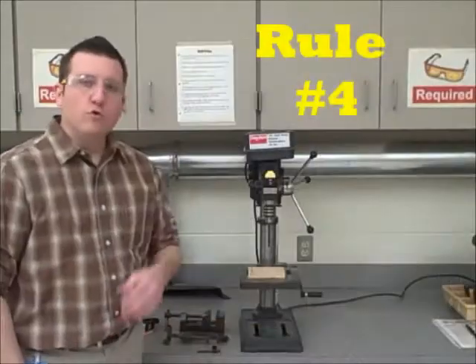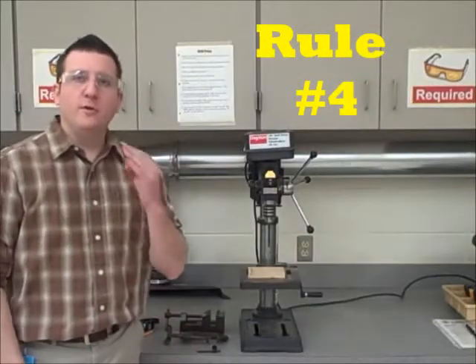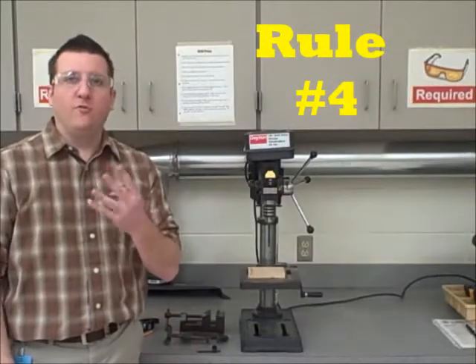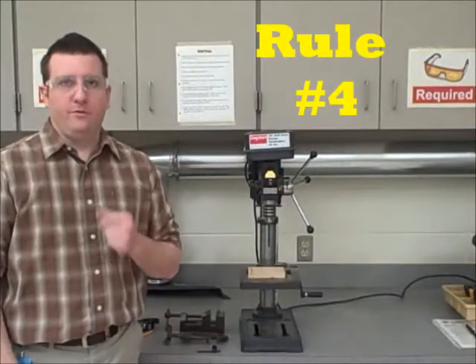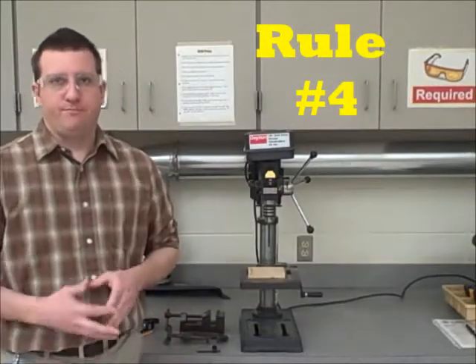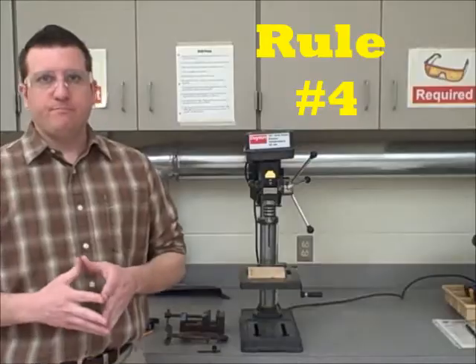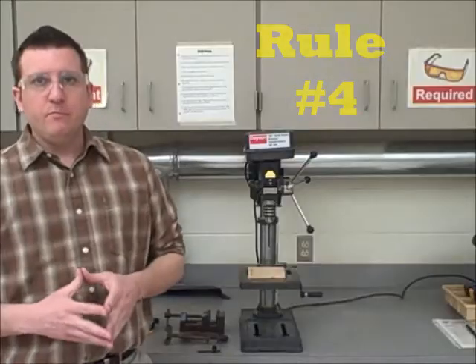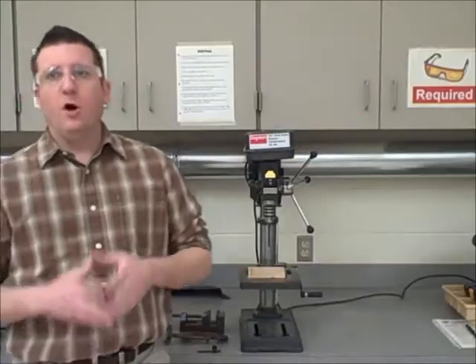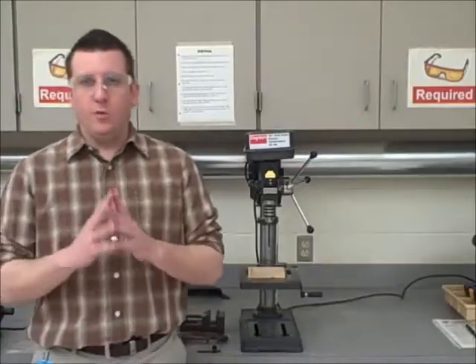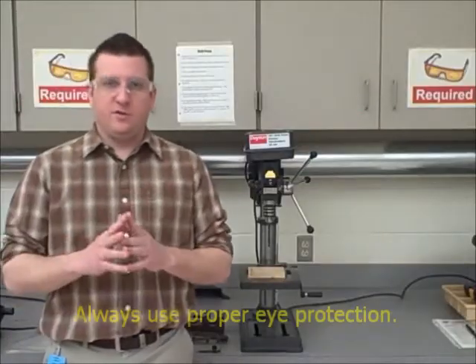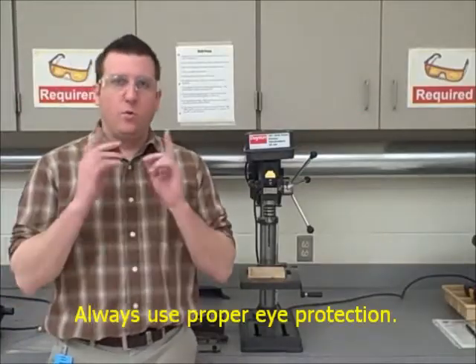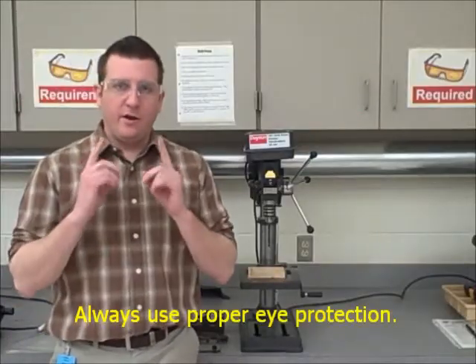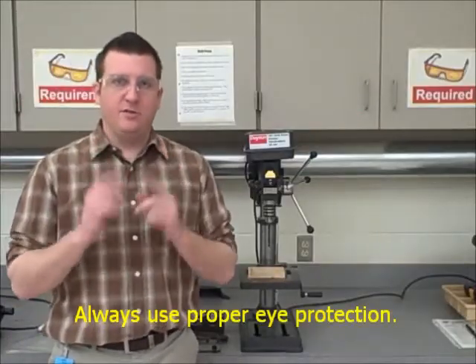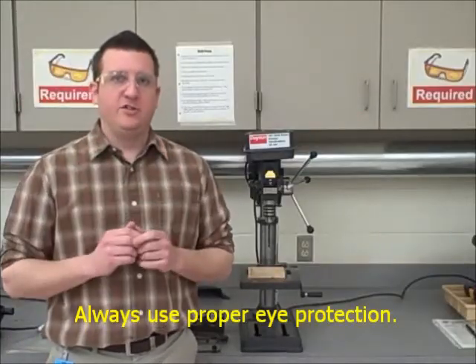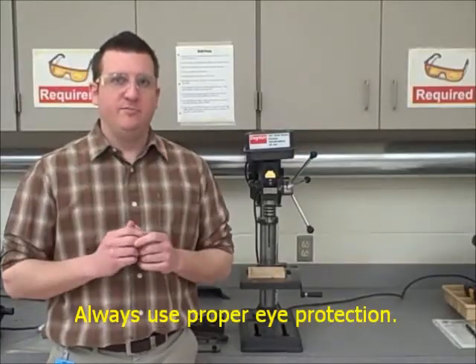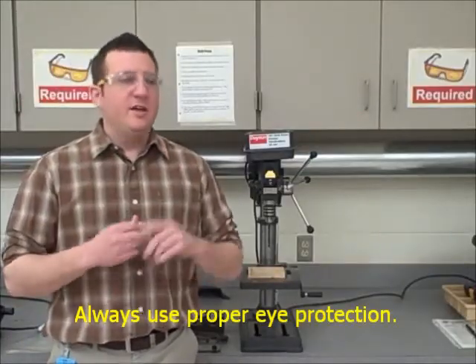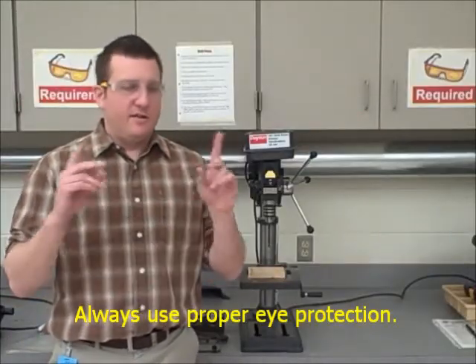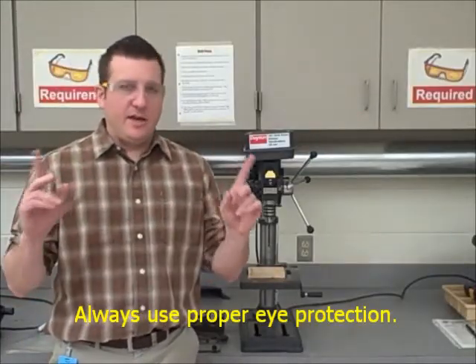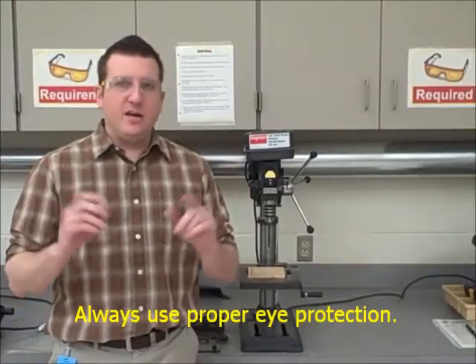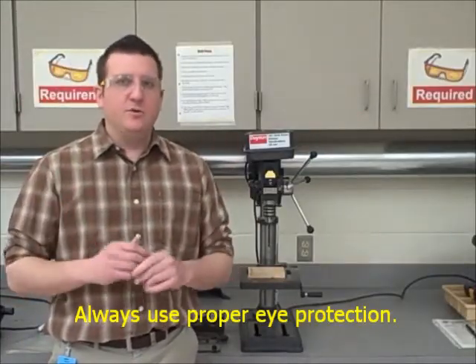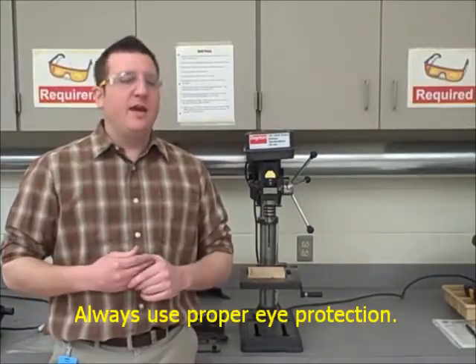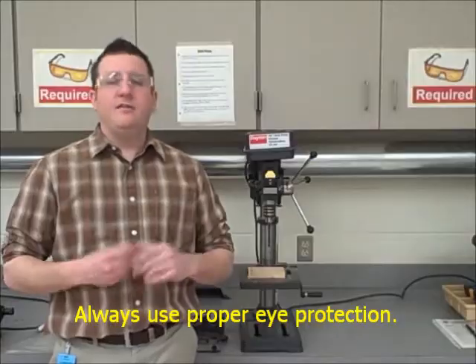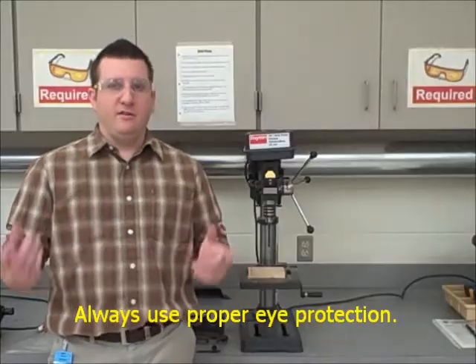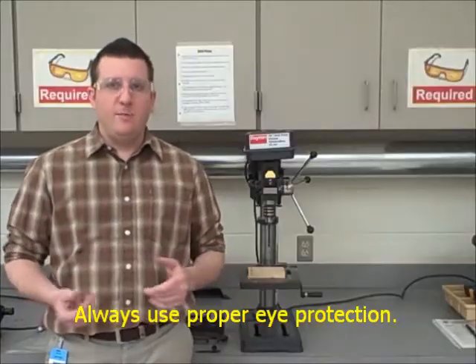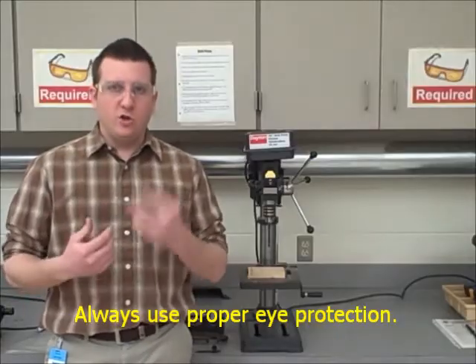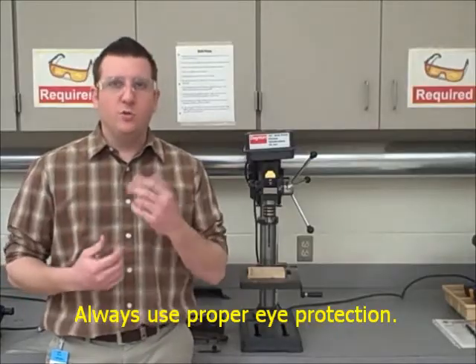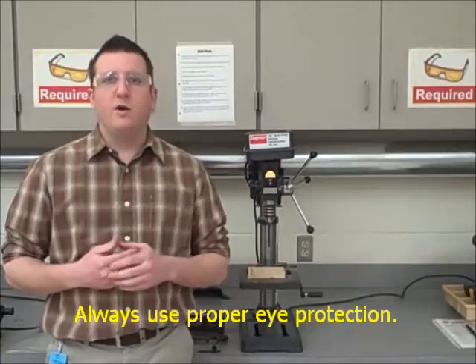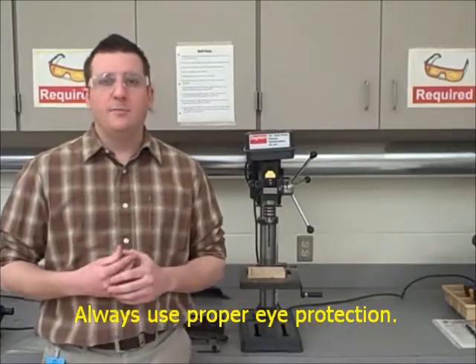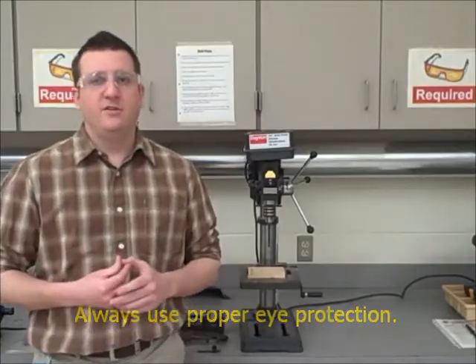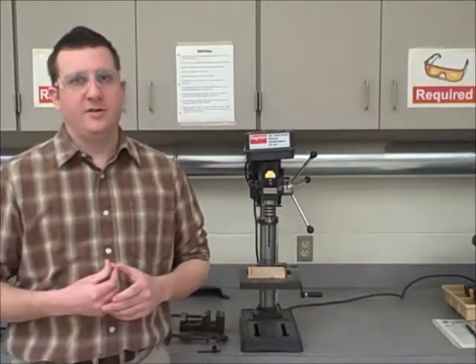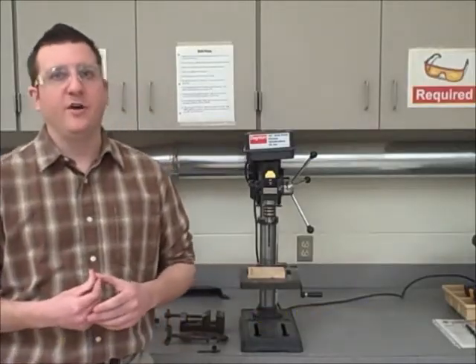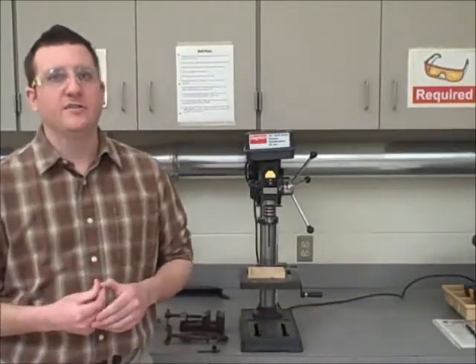Rule number four: always wear eye protection. Anytime you're doing anything in the lab, you should always wear eye protection to protect your eyes.